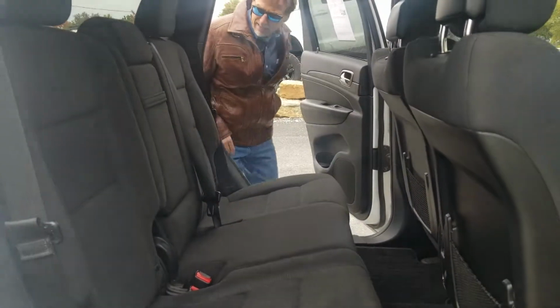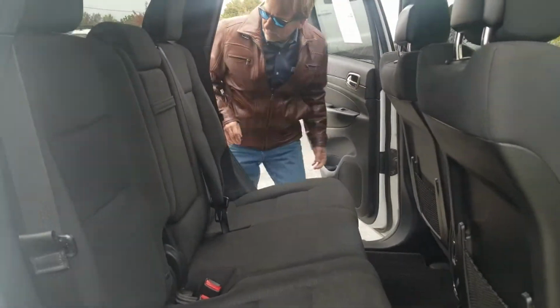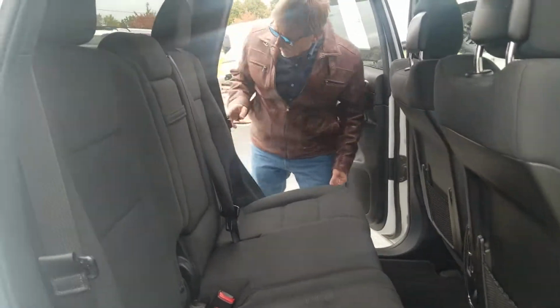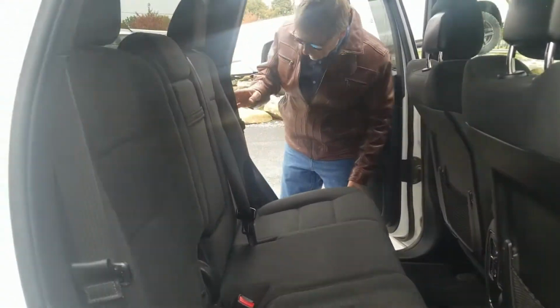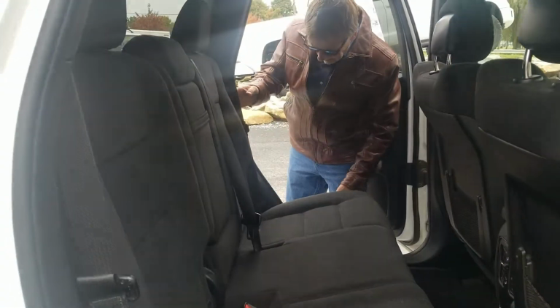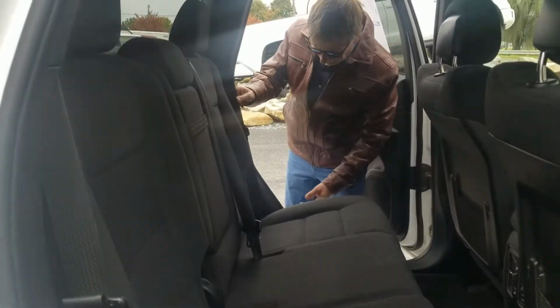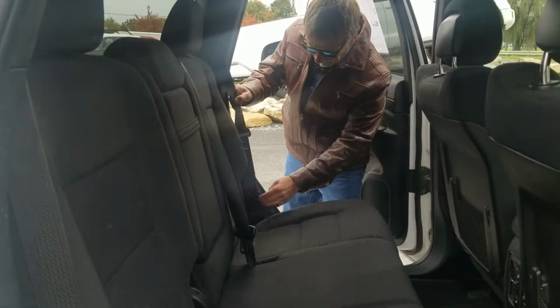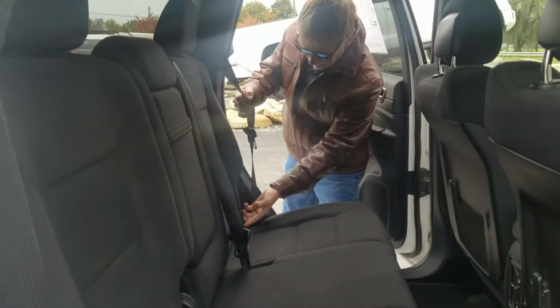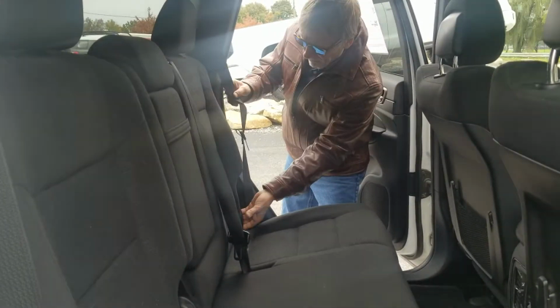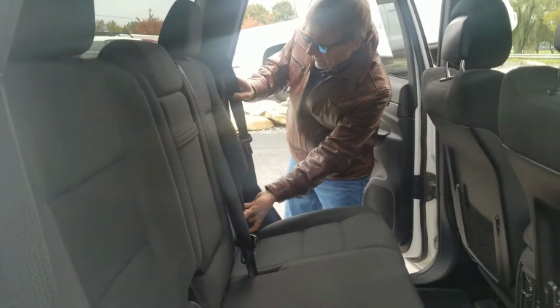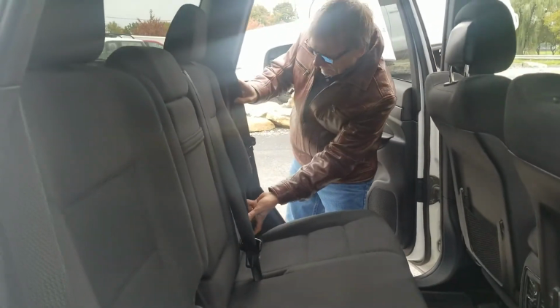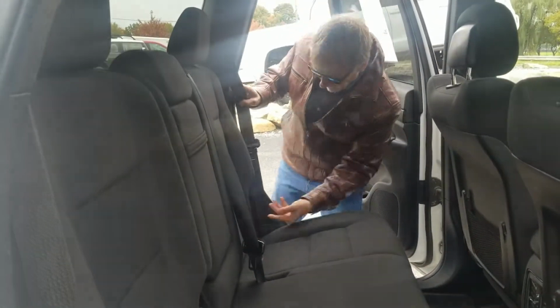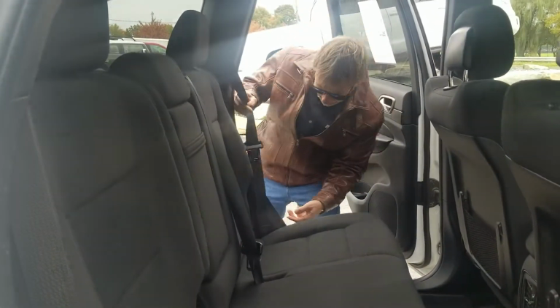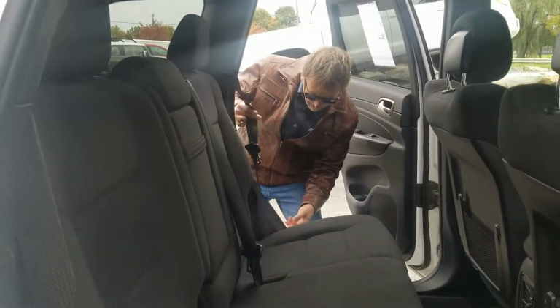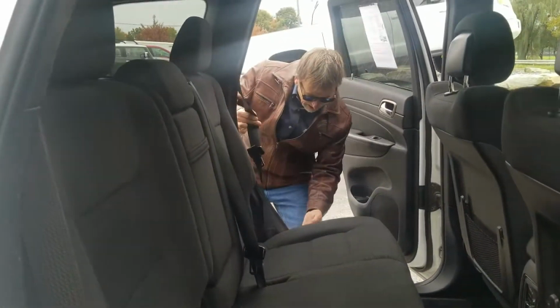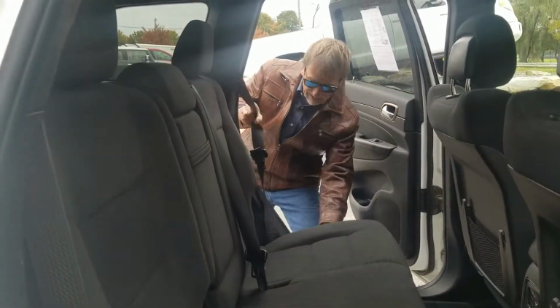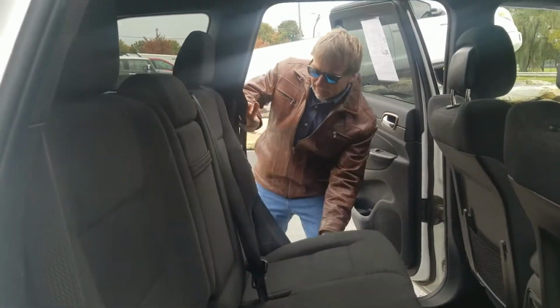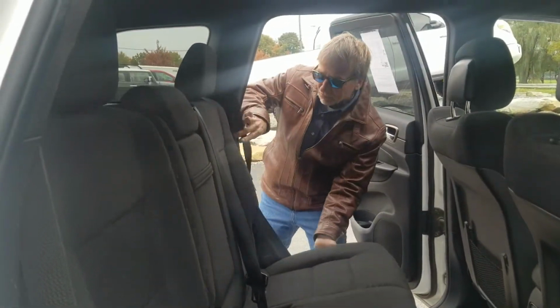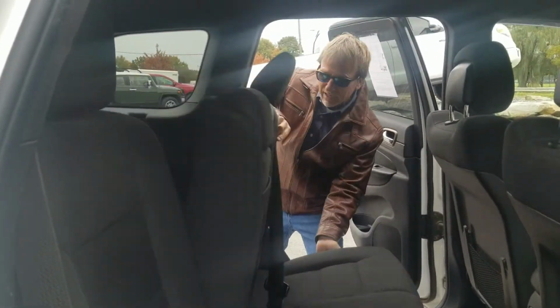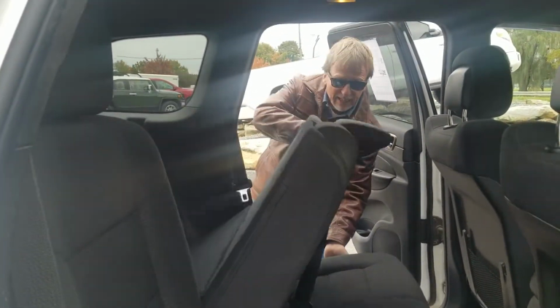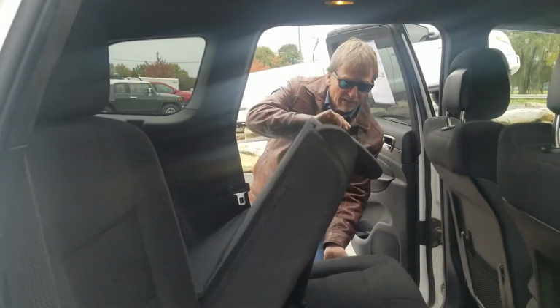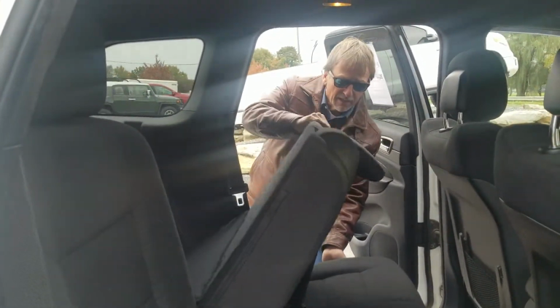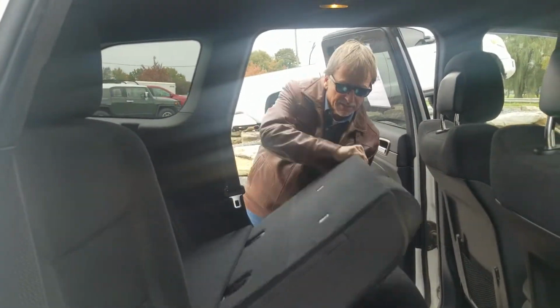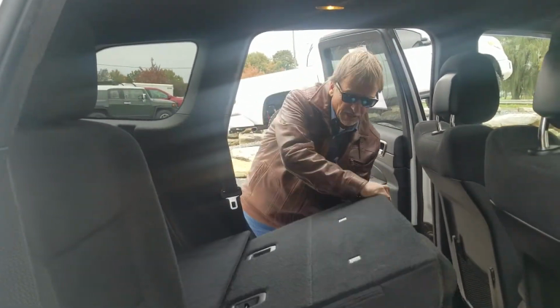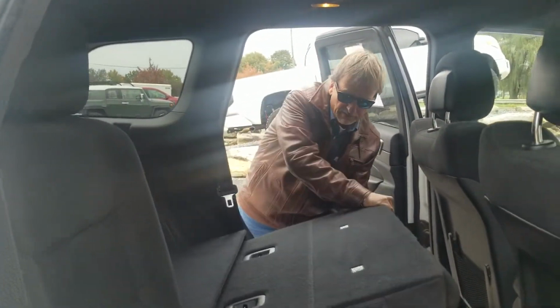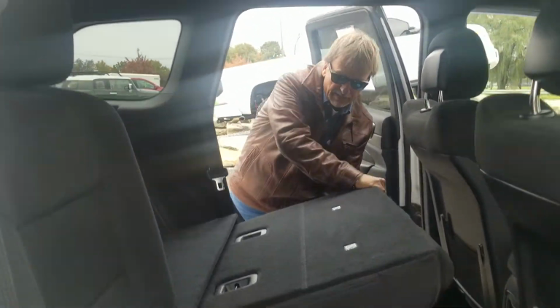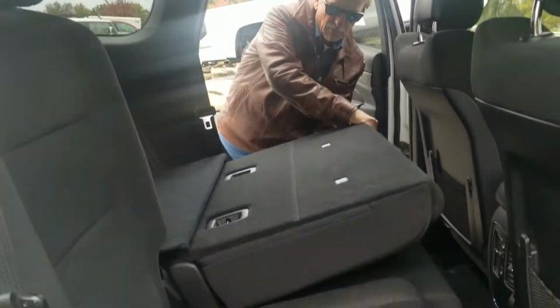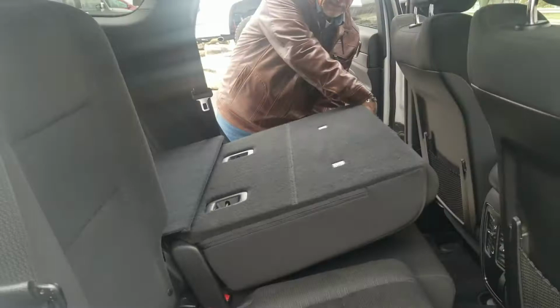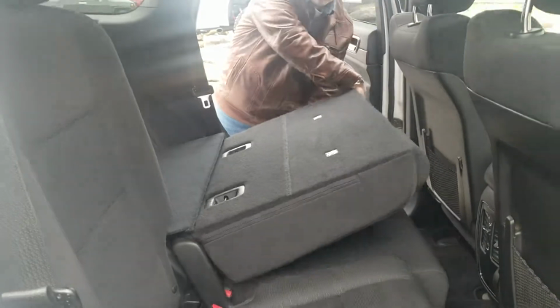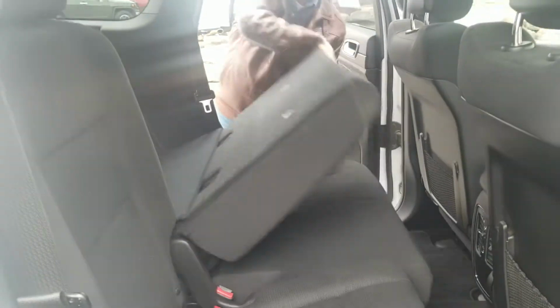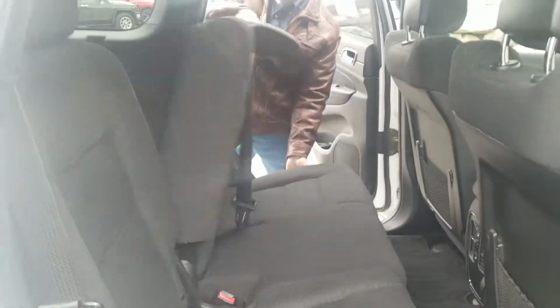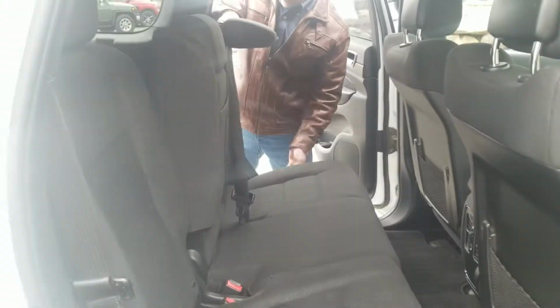The back seat folds down with the flip of a lever, and that is right here. Everything folds down very easily.